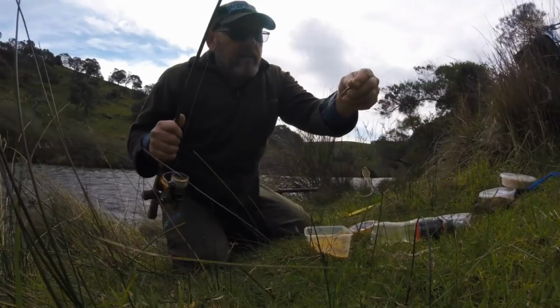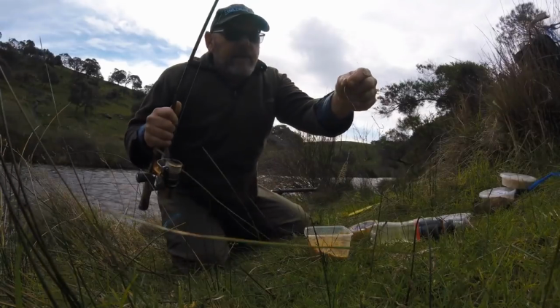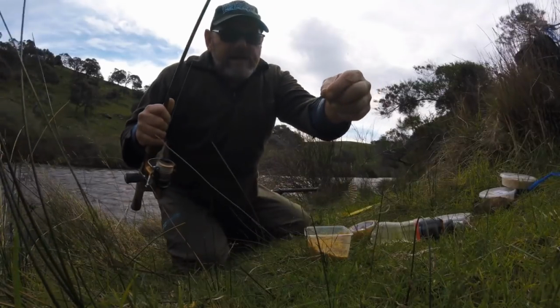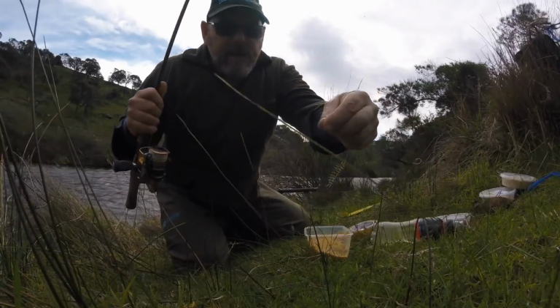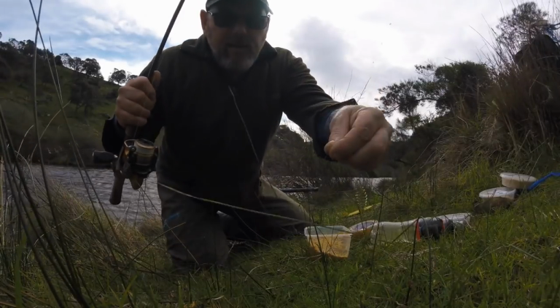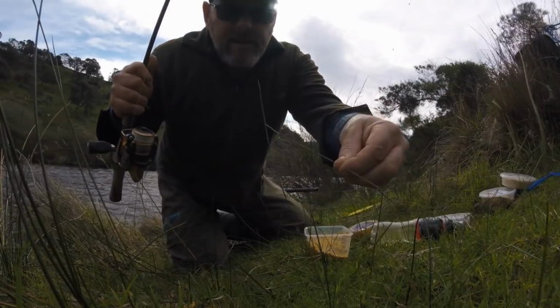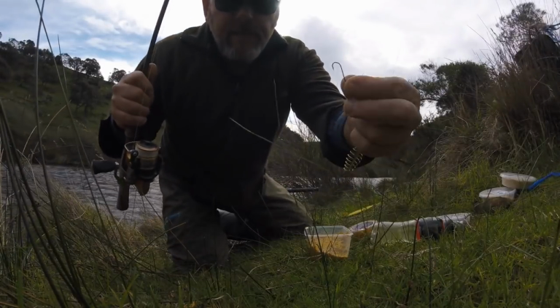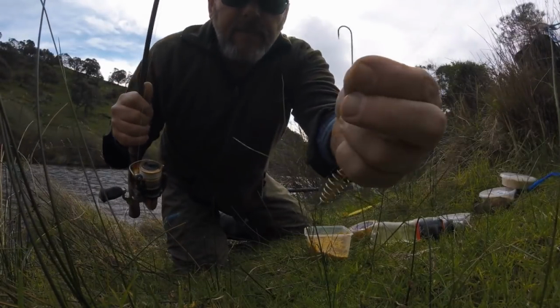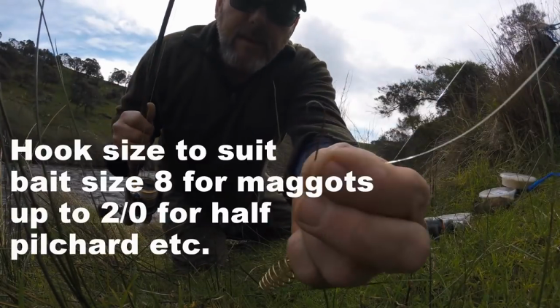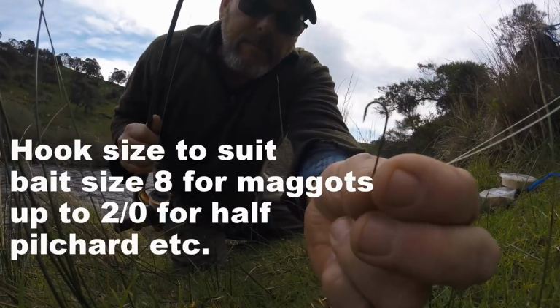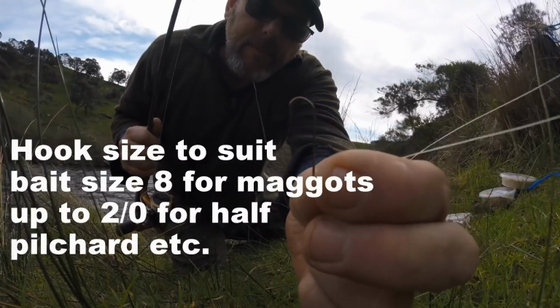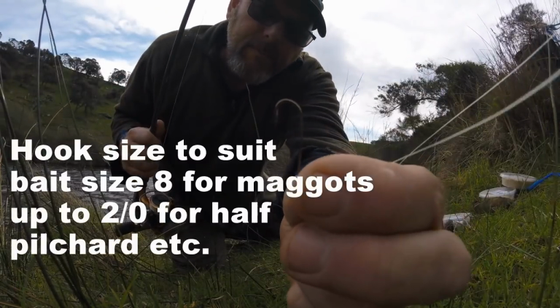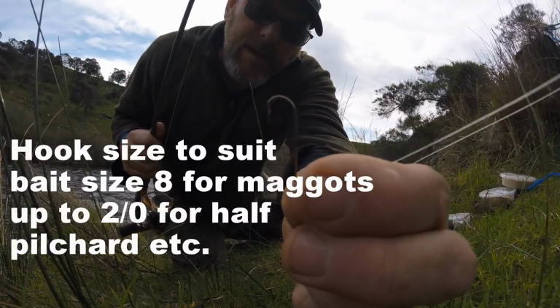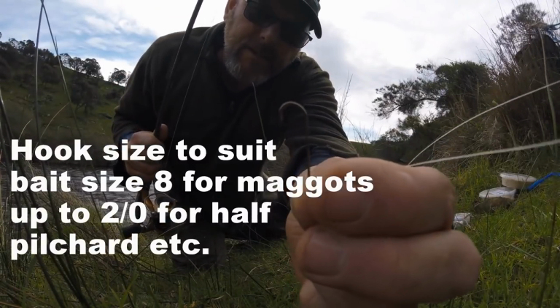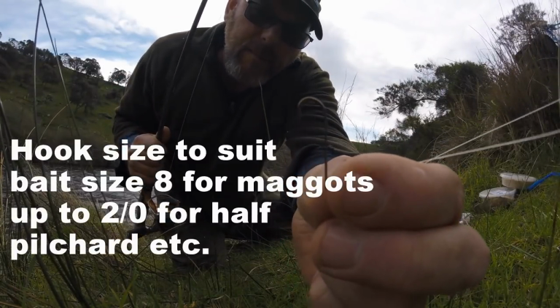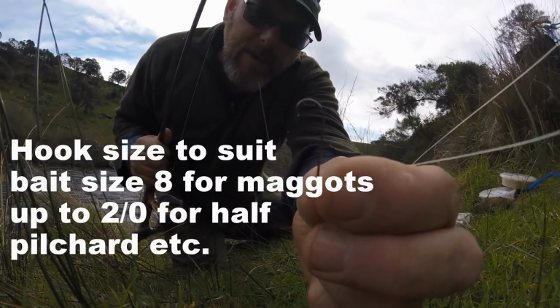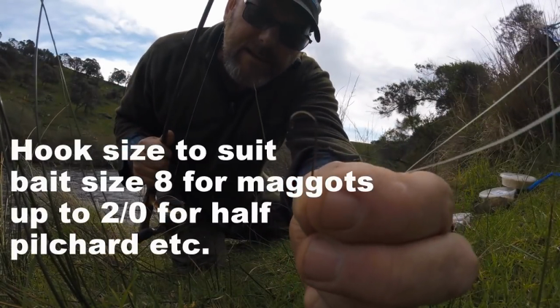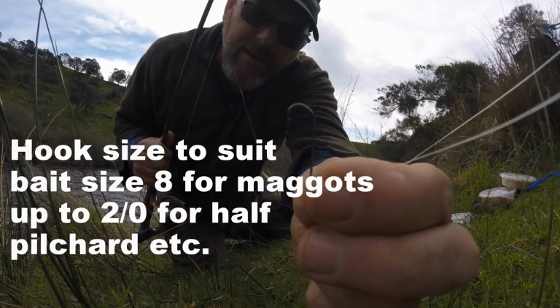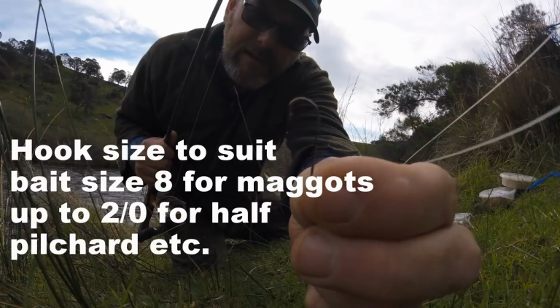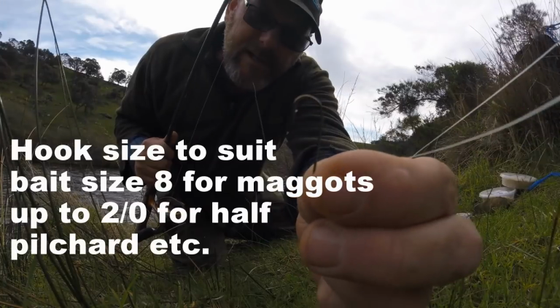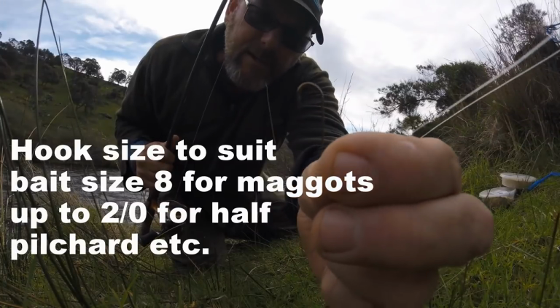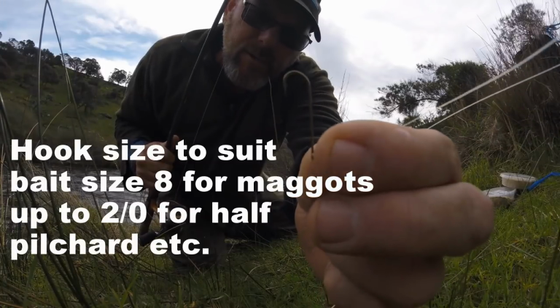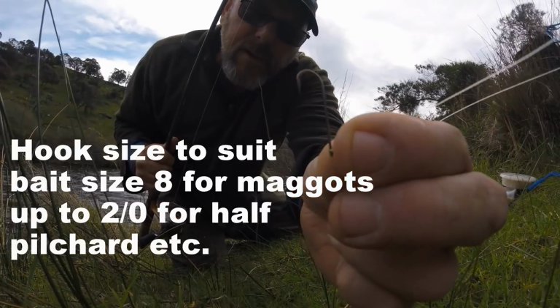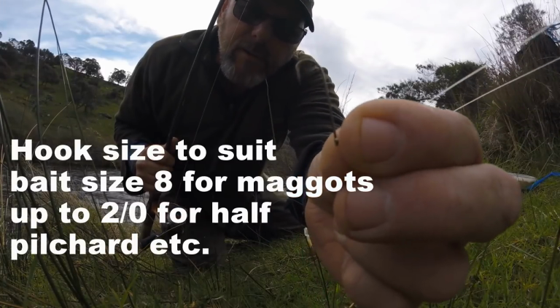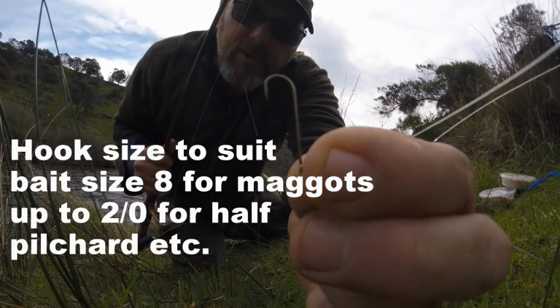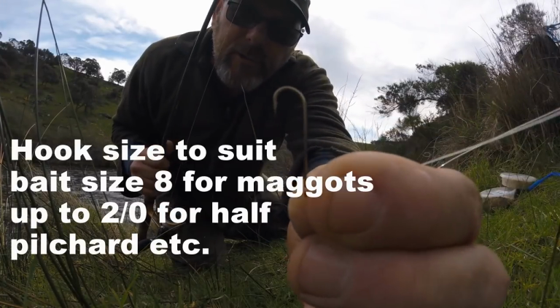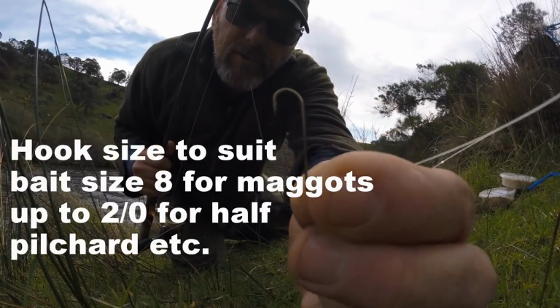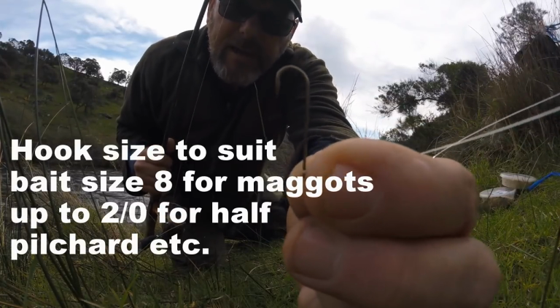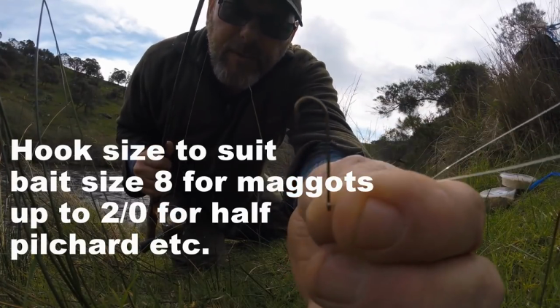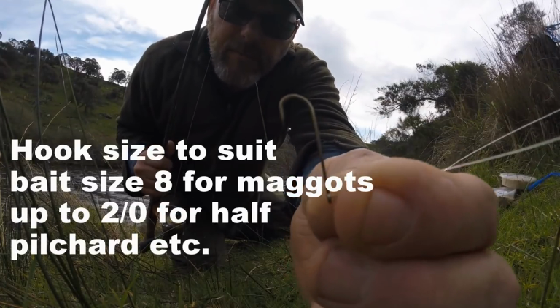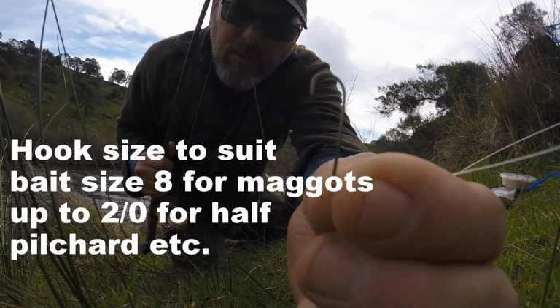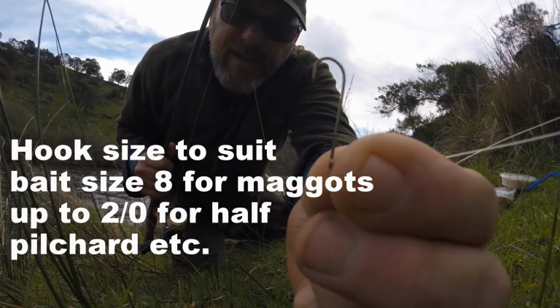Six pound line, nice little number eight Diazzi hook. Not a huge long shank, but a bit of a long shank.